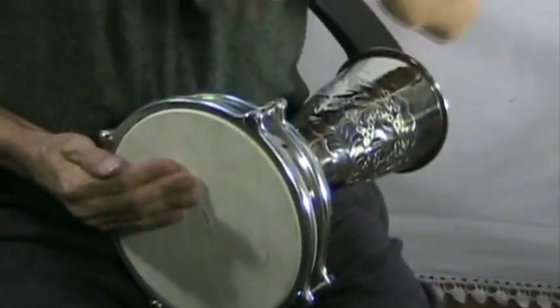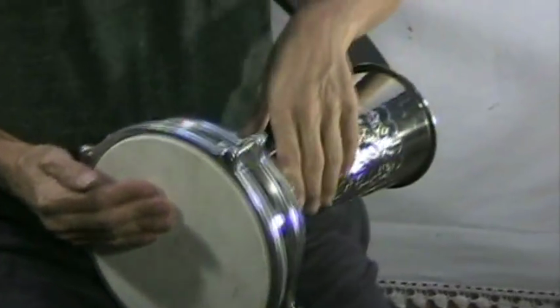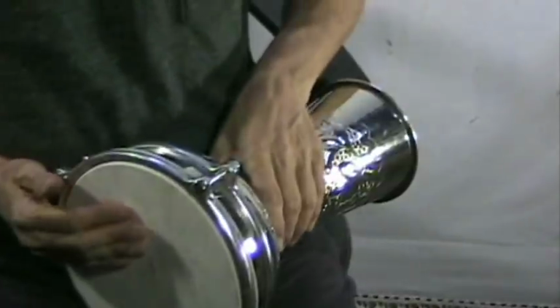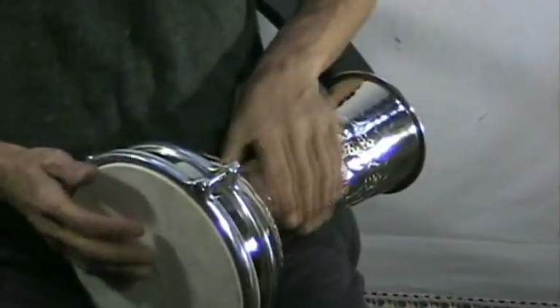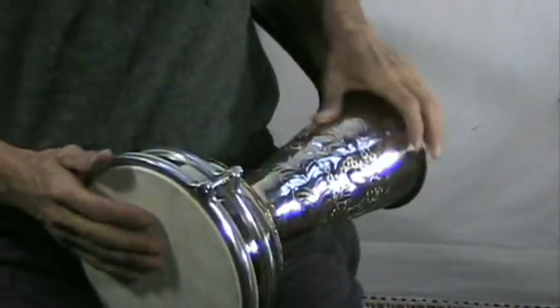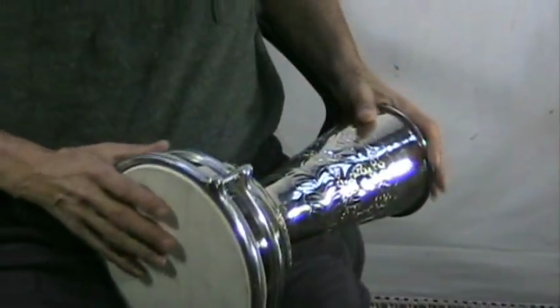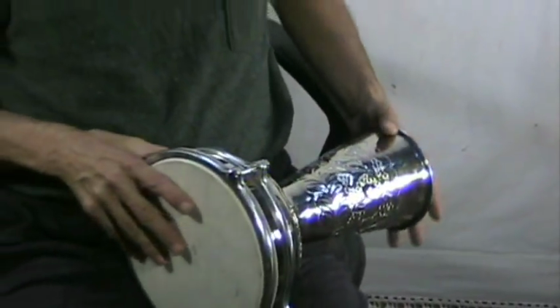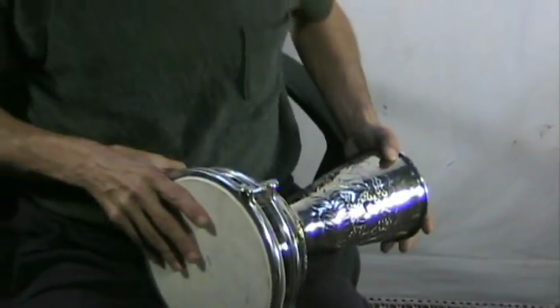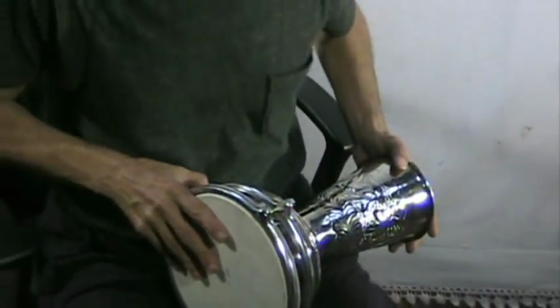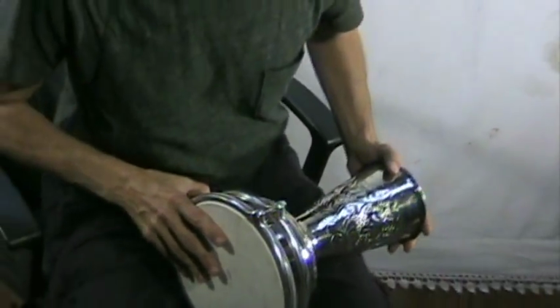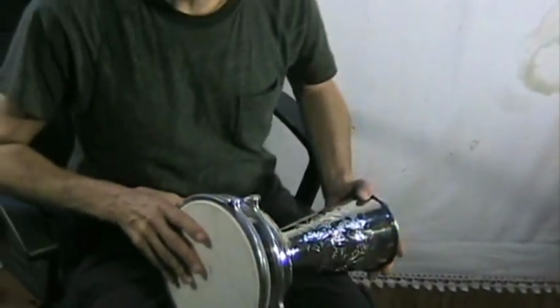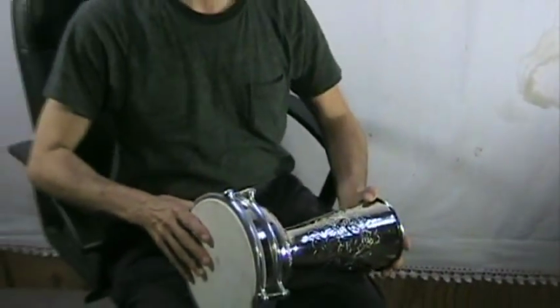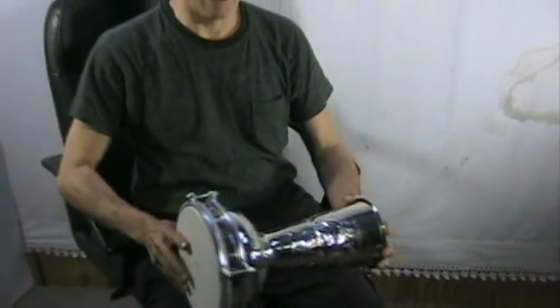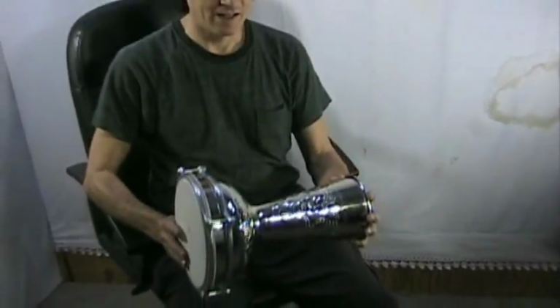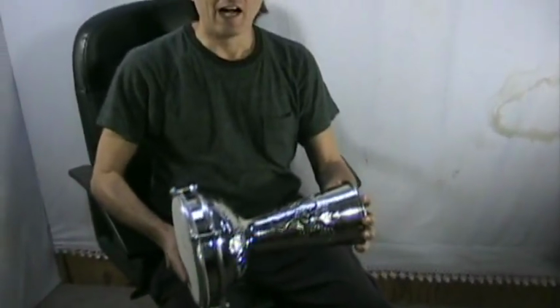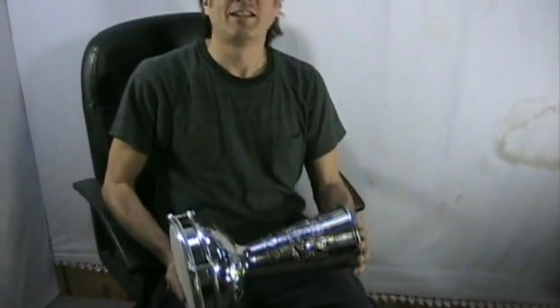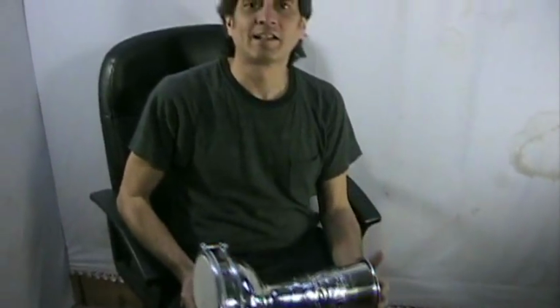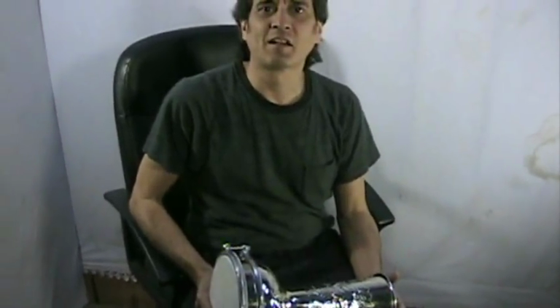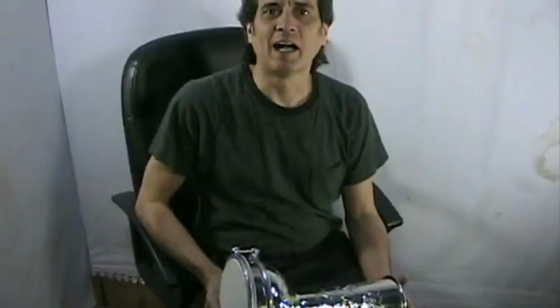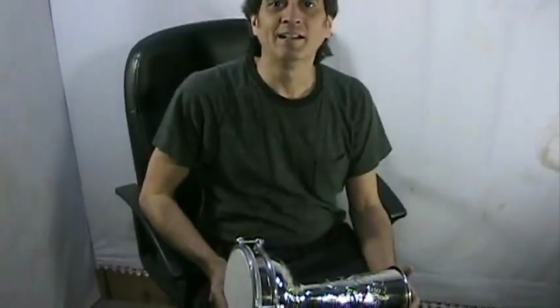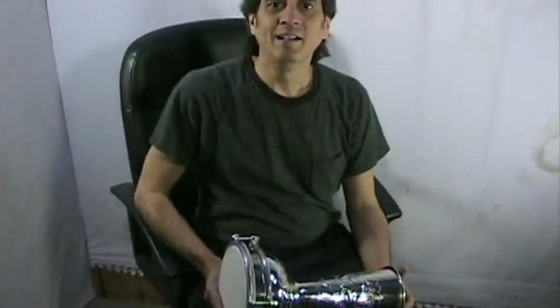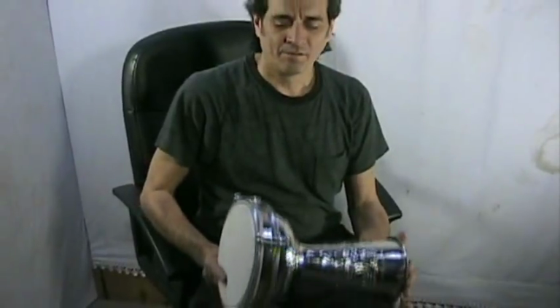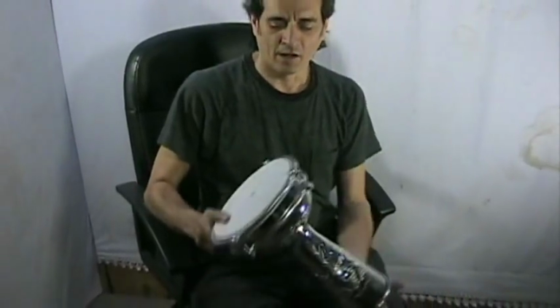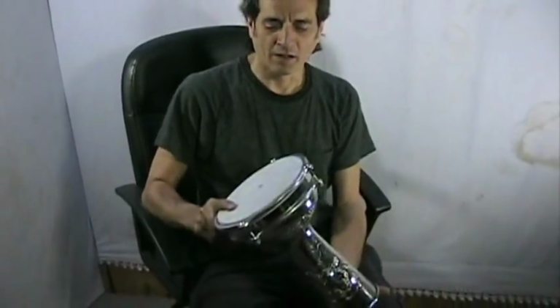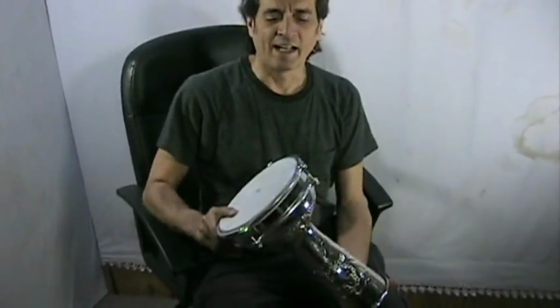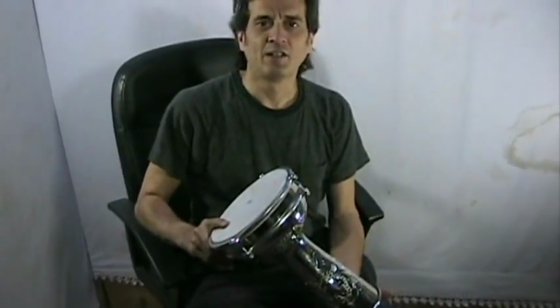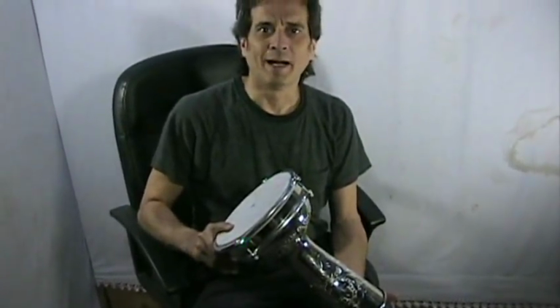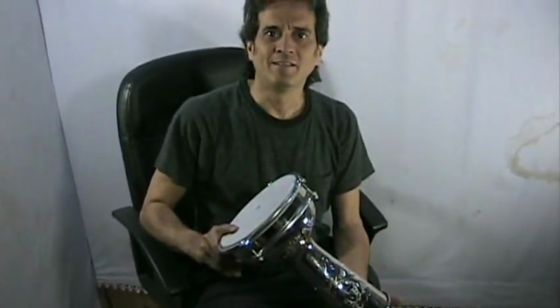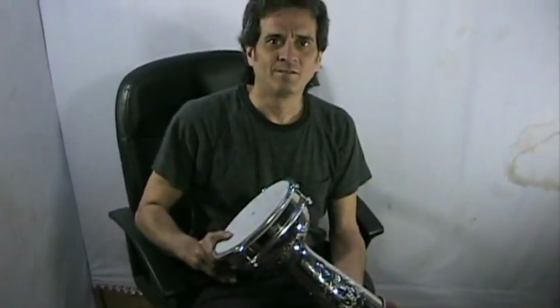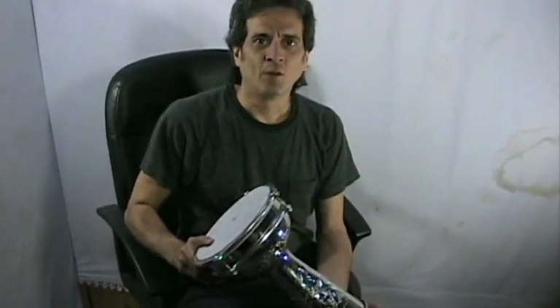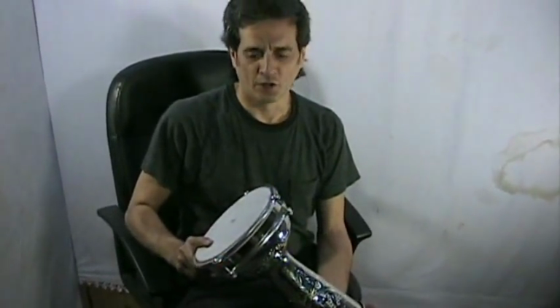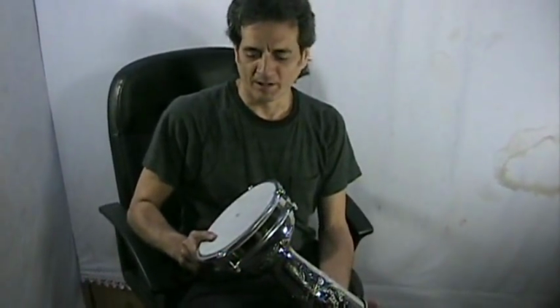Hi, I'm David for Lark in the Morning, and I want to talk to you about our traditional design goat skin headed dumbek, or dota buka.